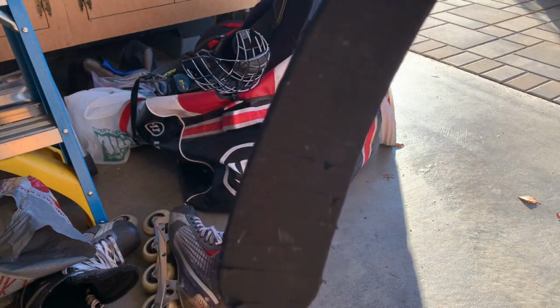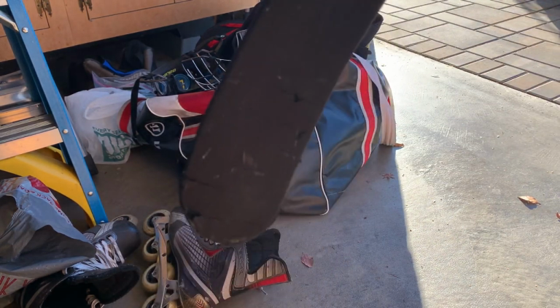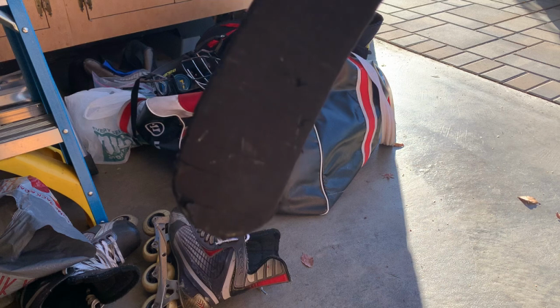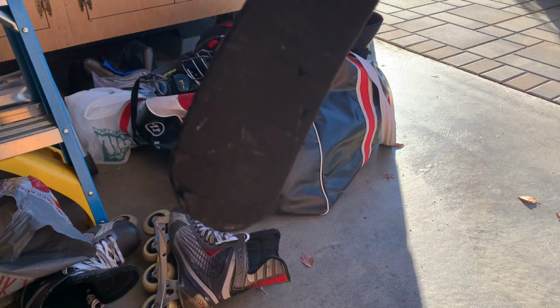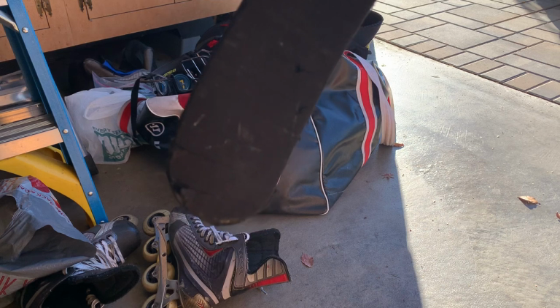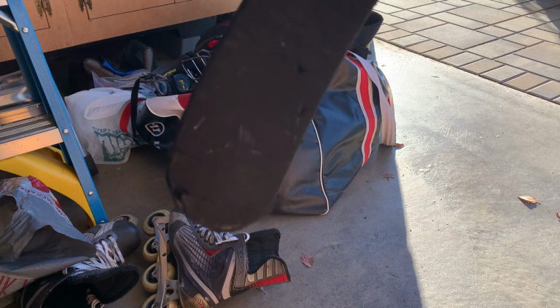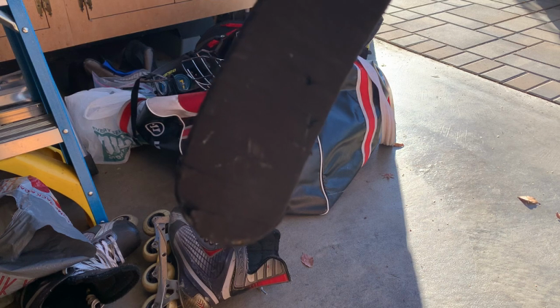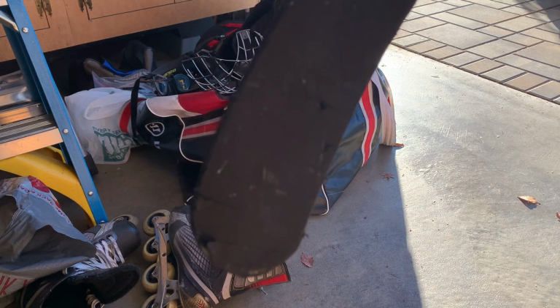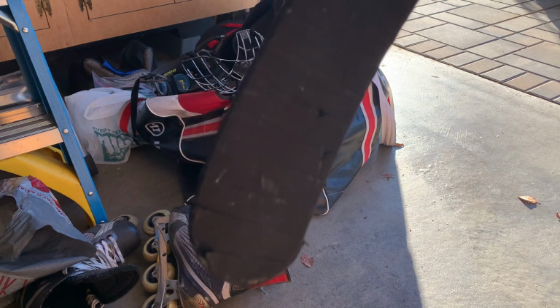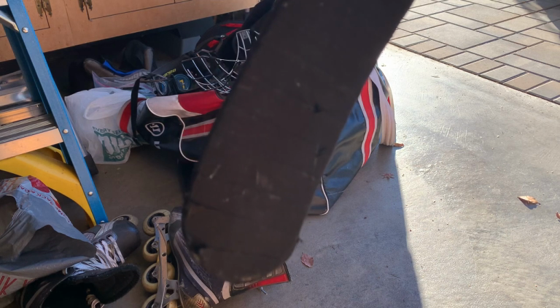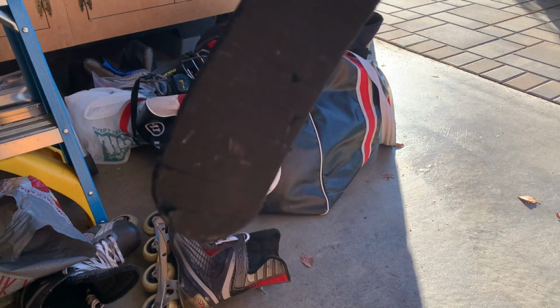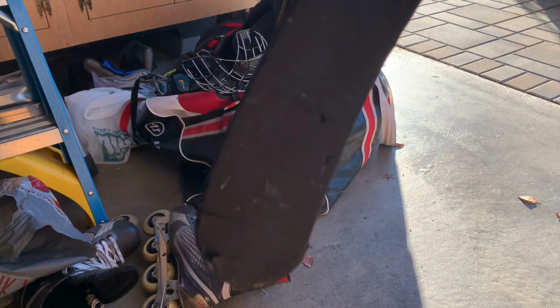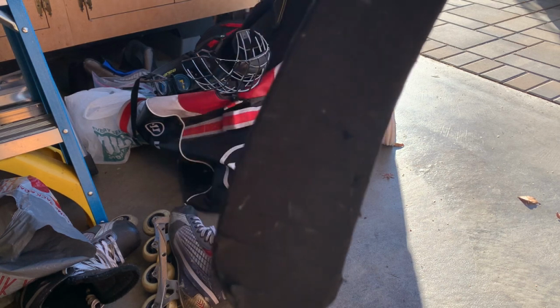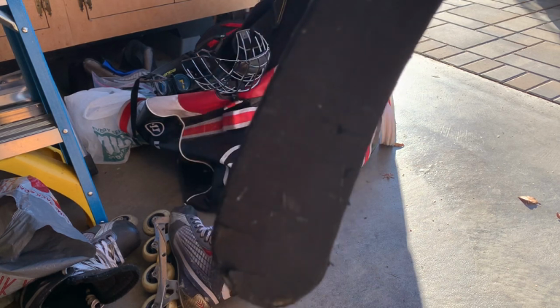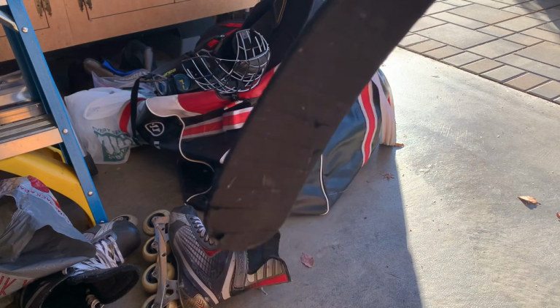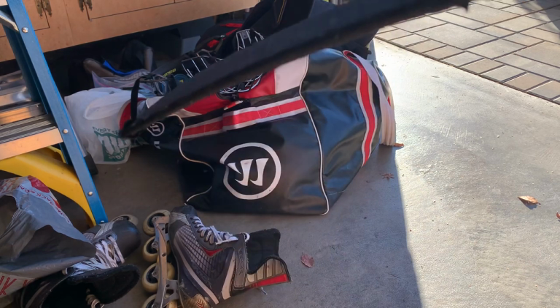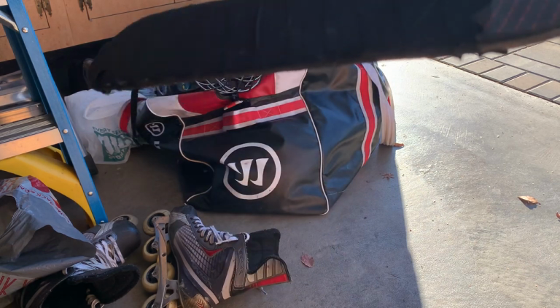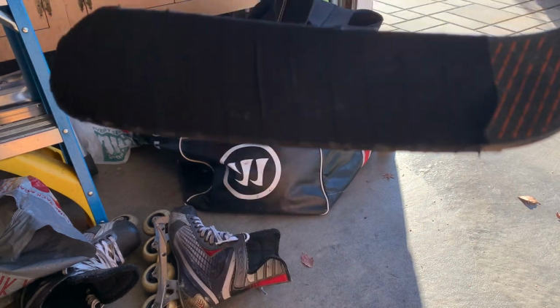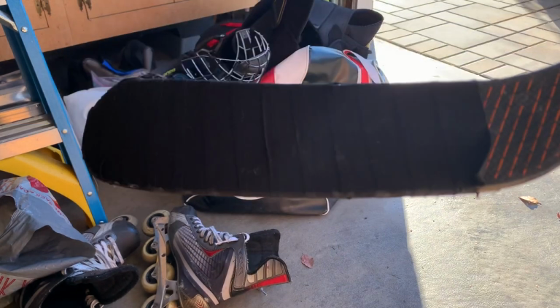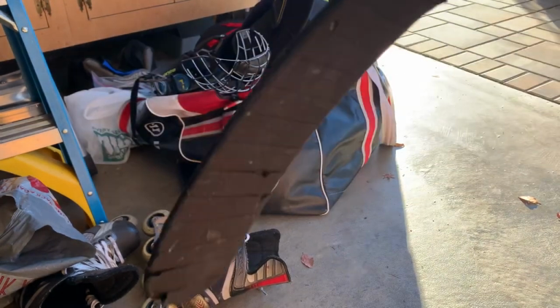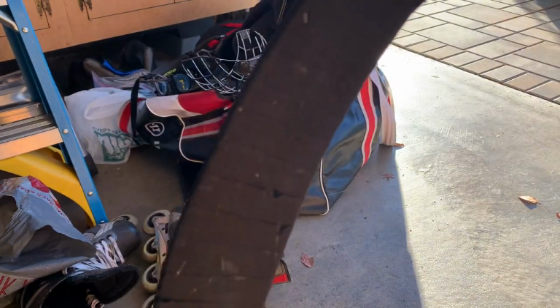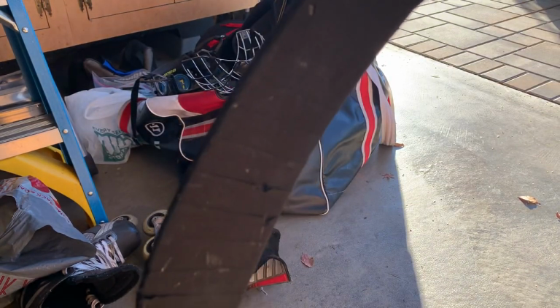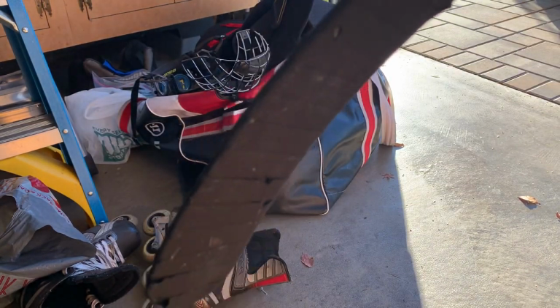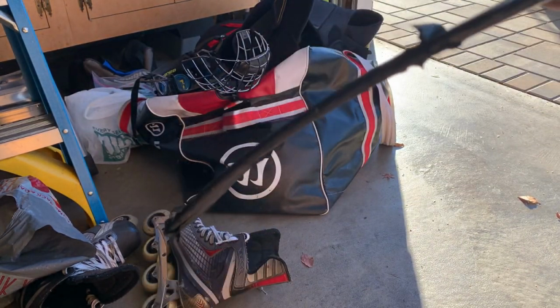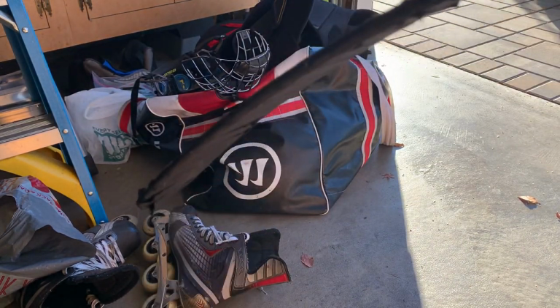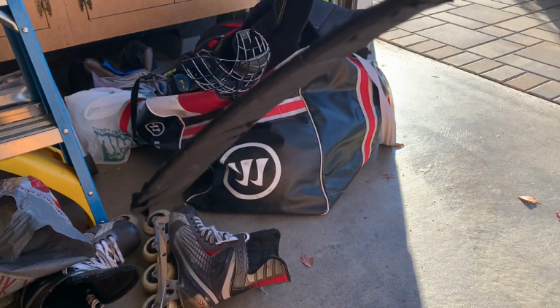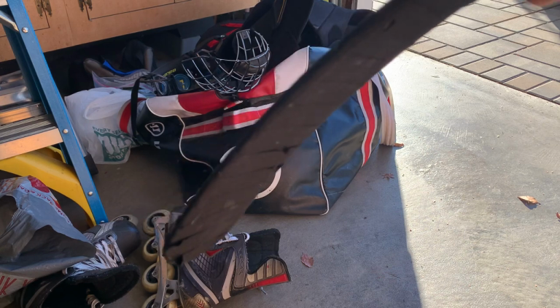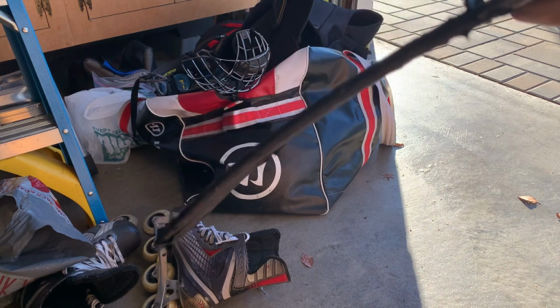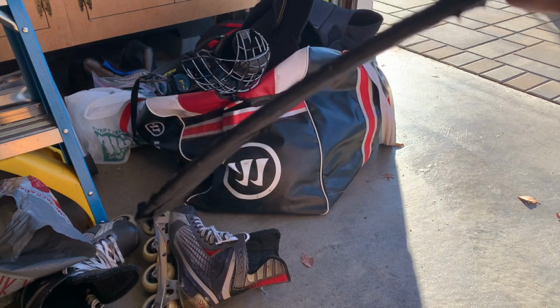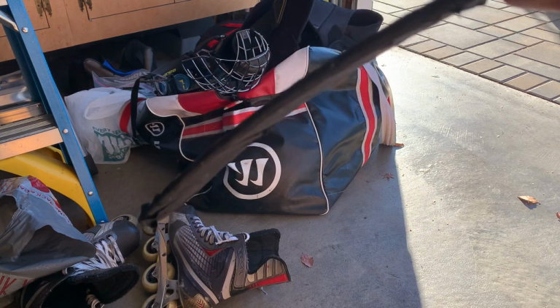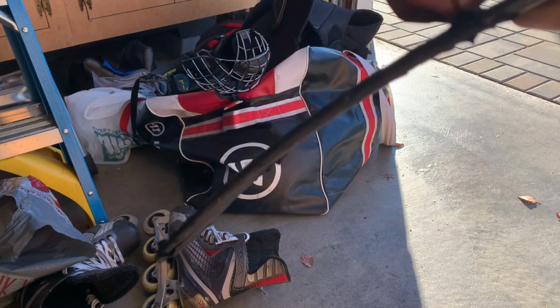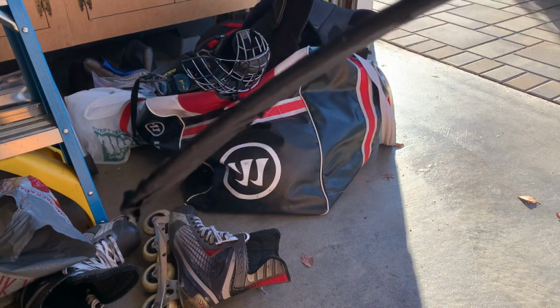I've only had this tape job on there for one game, but I didn't wax it and I didn't rub it with a puck, so it's pretty torn up. I've got a game tonight, so let's get into it.